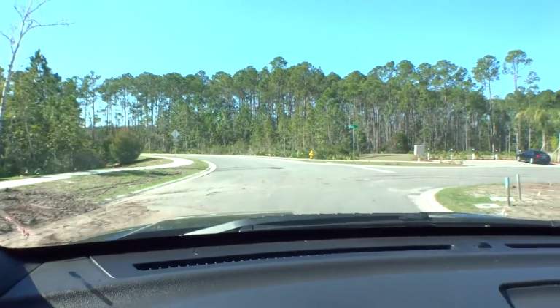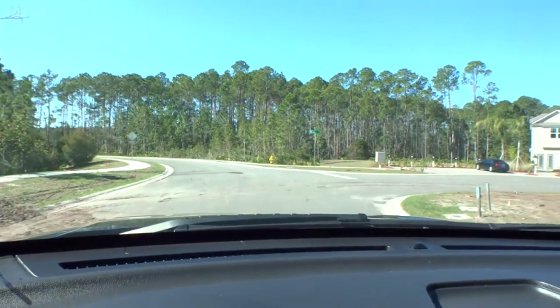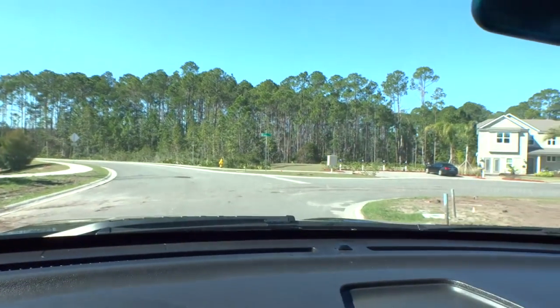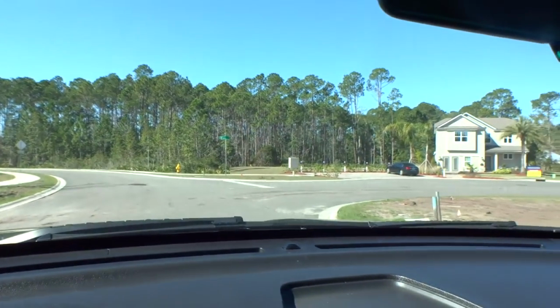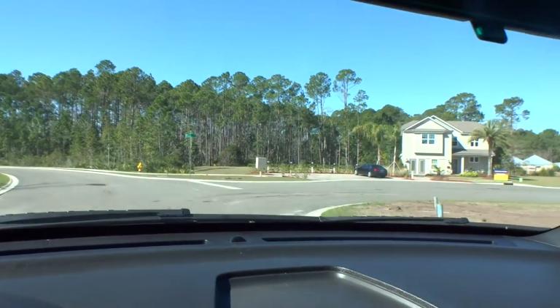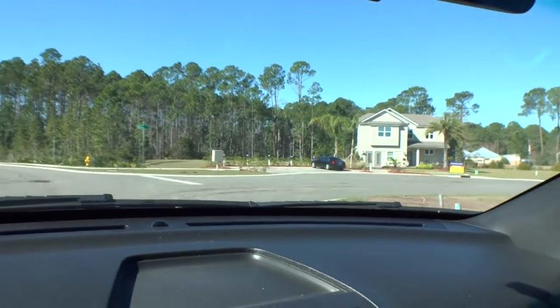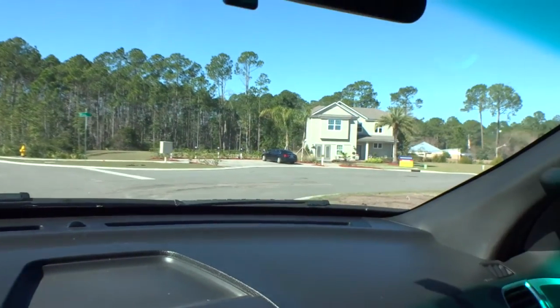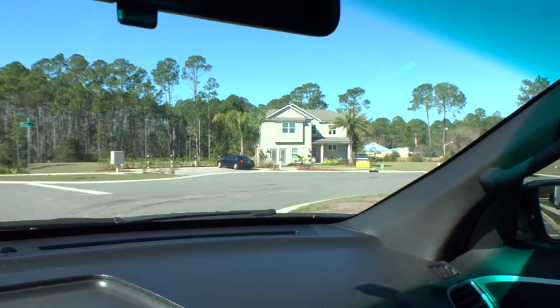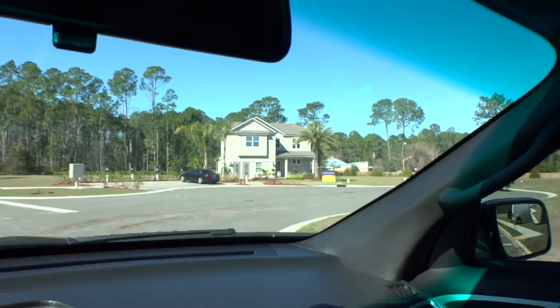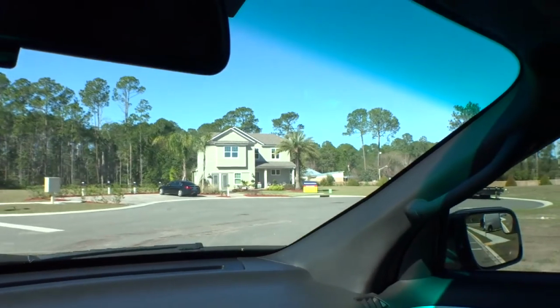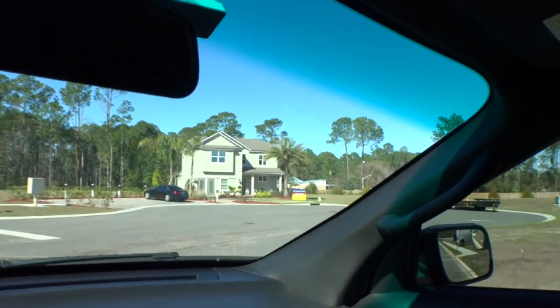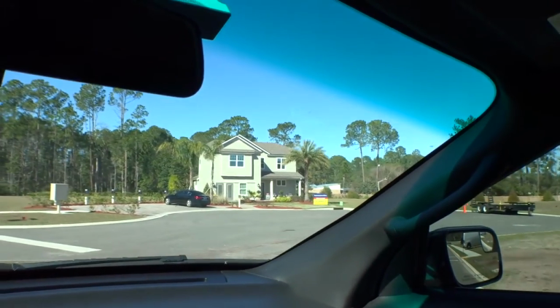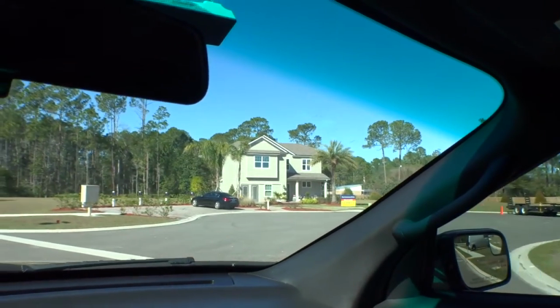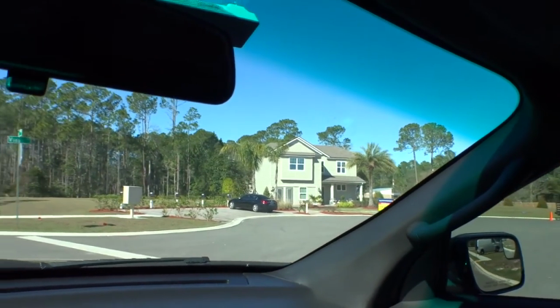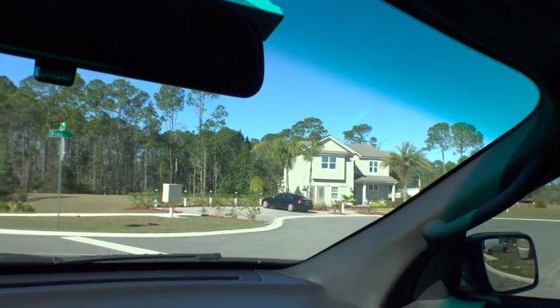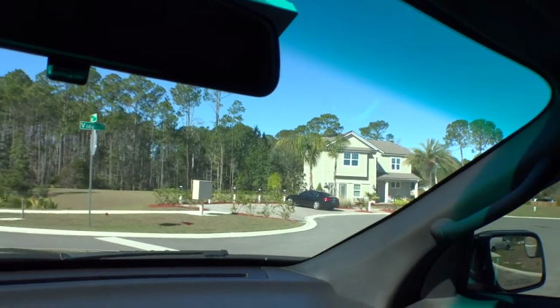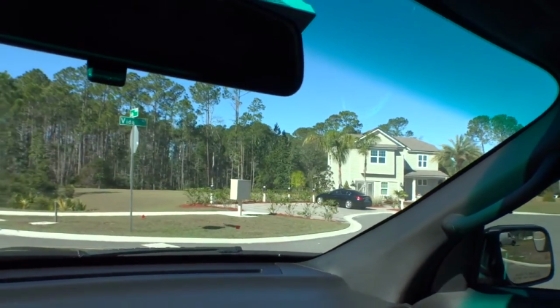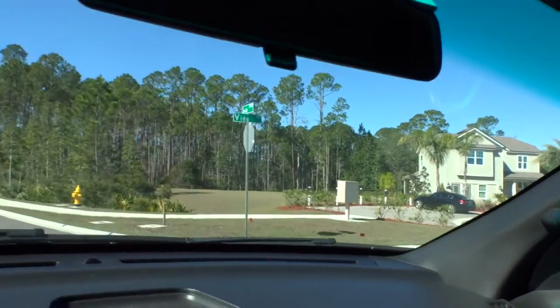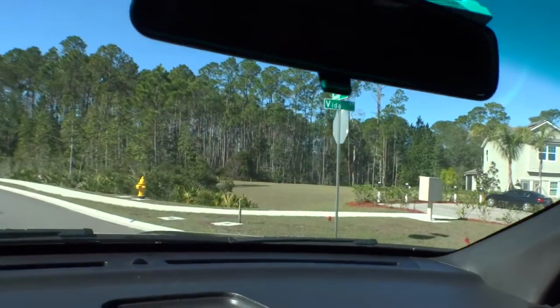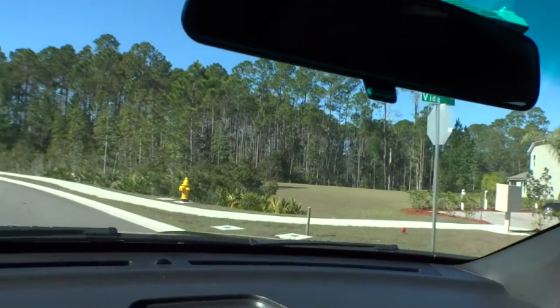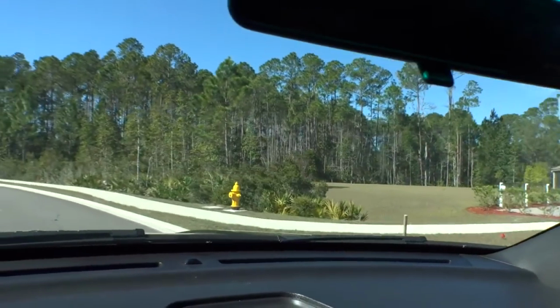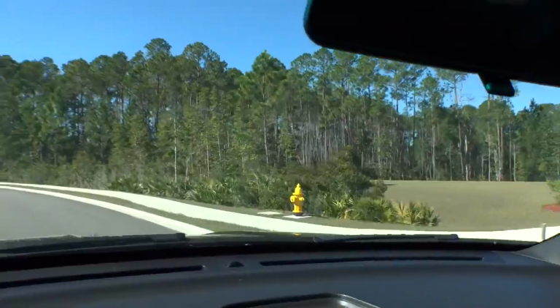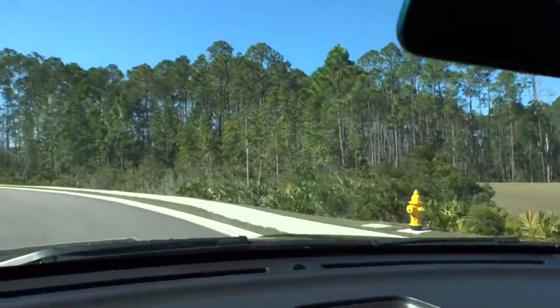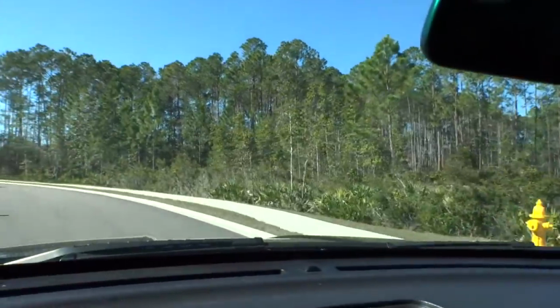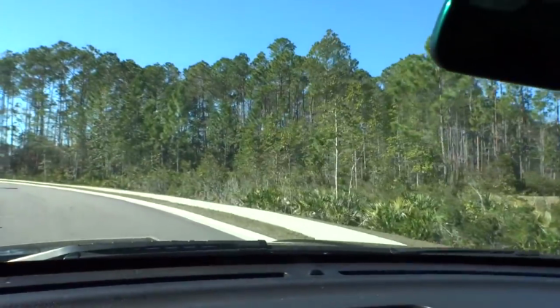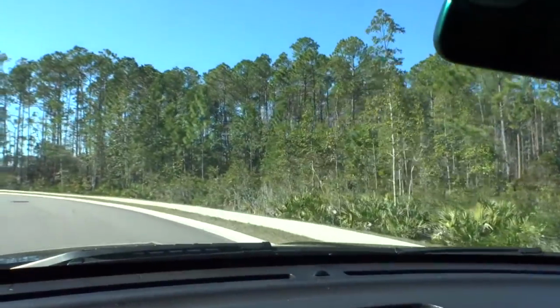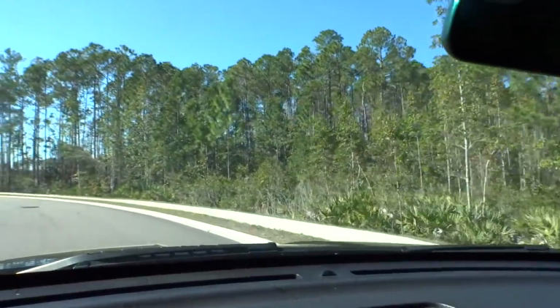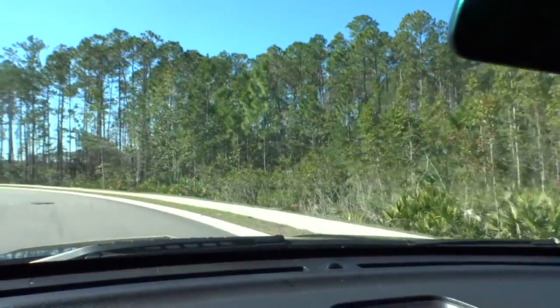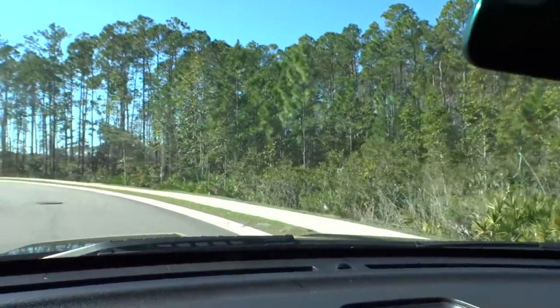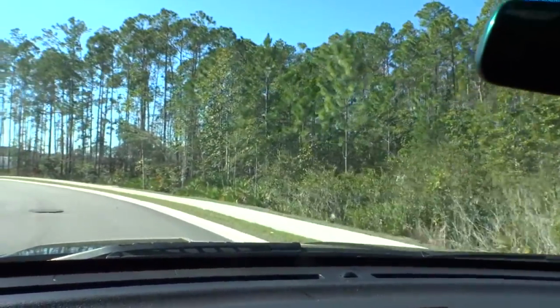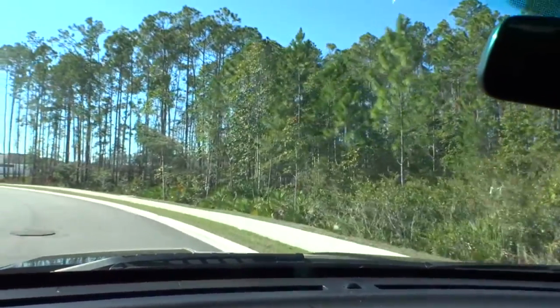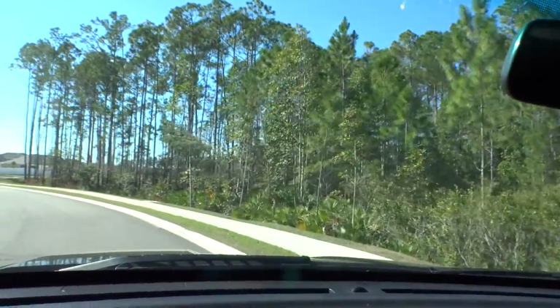As we enter the community, on the right-hand side we have the model center. They've put up a model right there — we're going to come back and do a video of that shortly. Let's go ahead and take a little drive around the entry here.